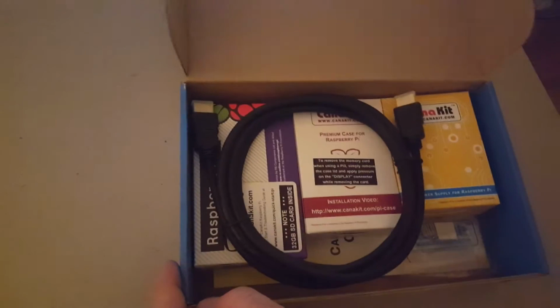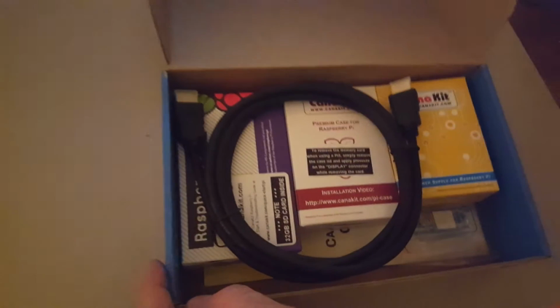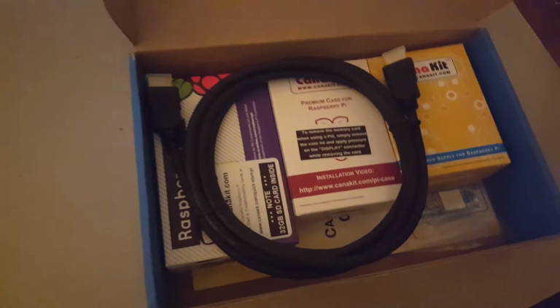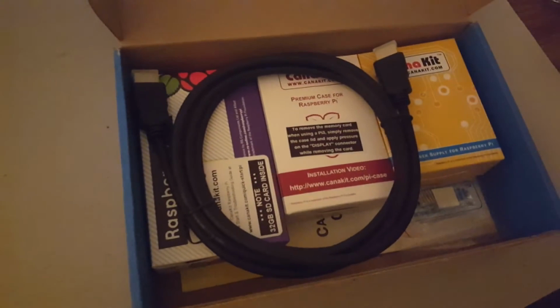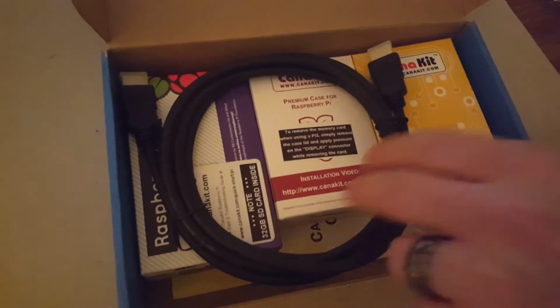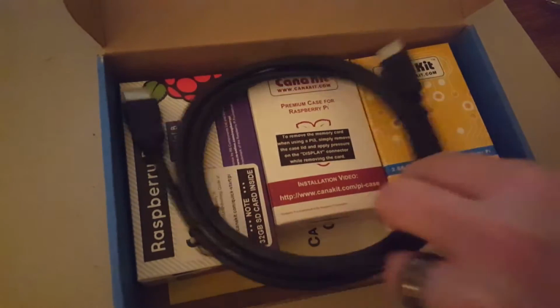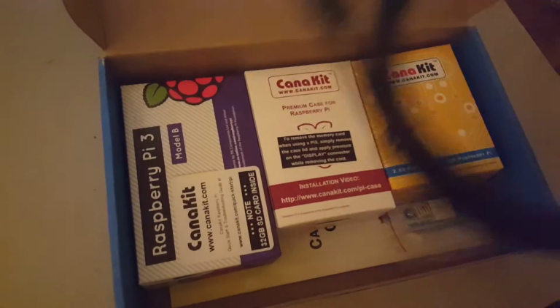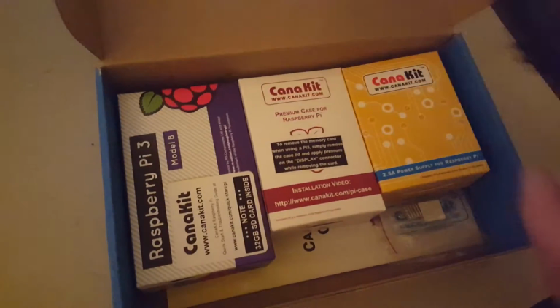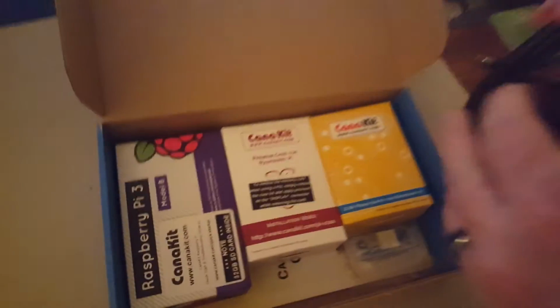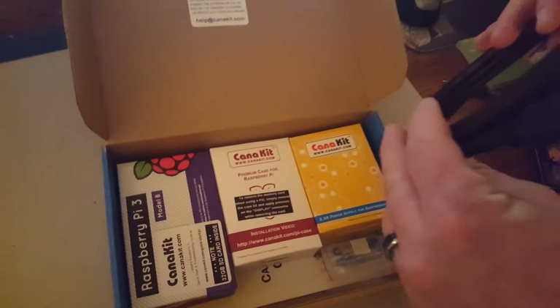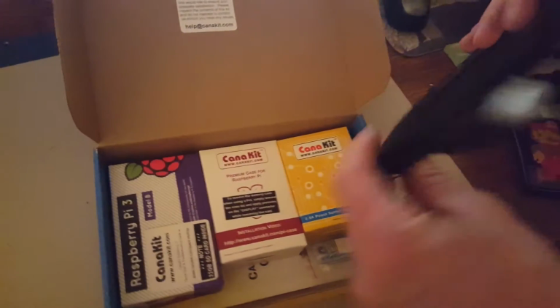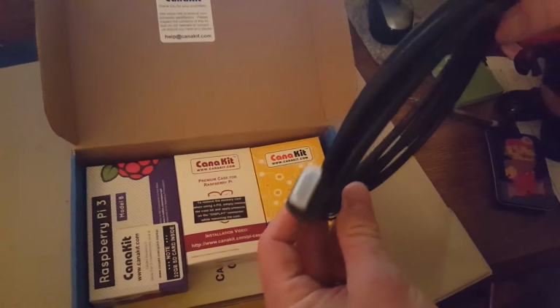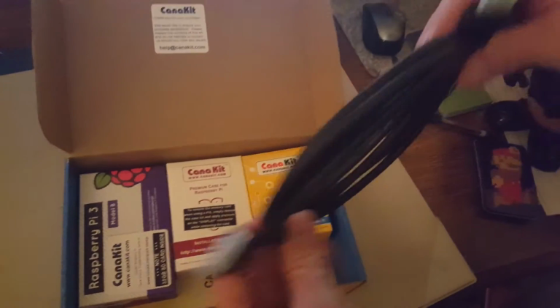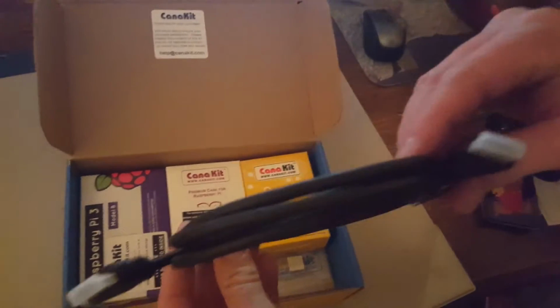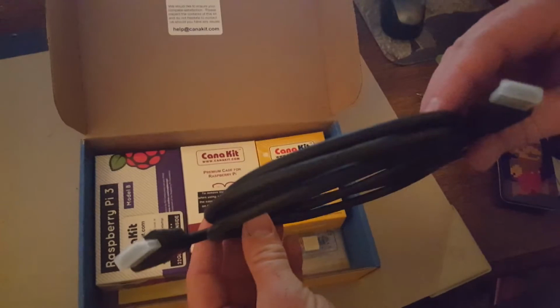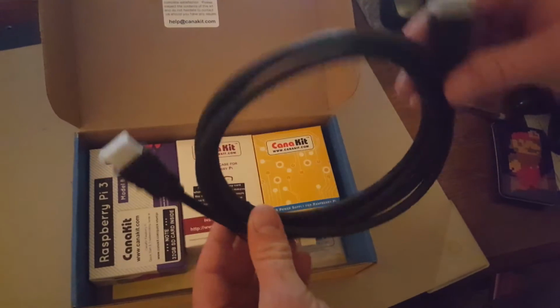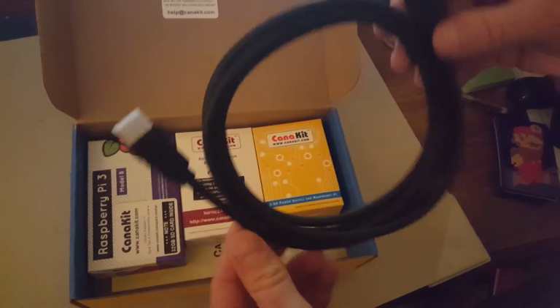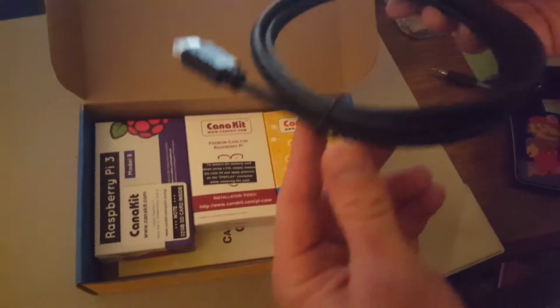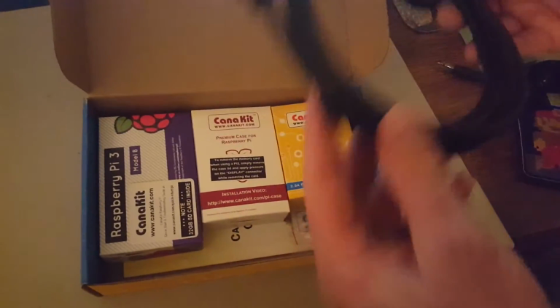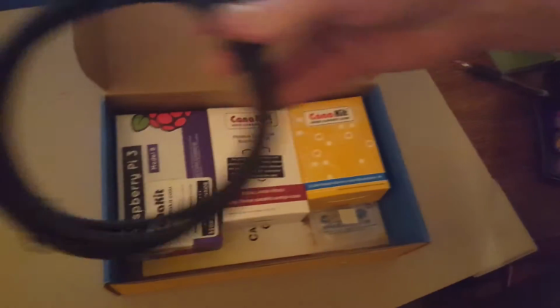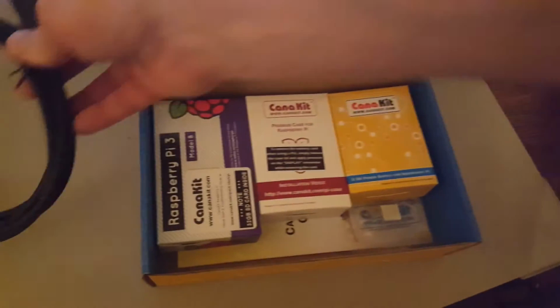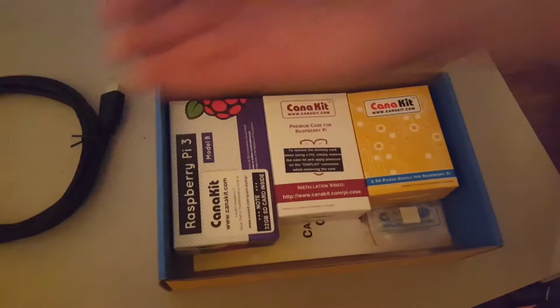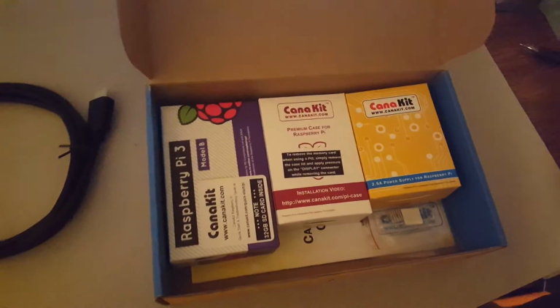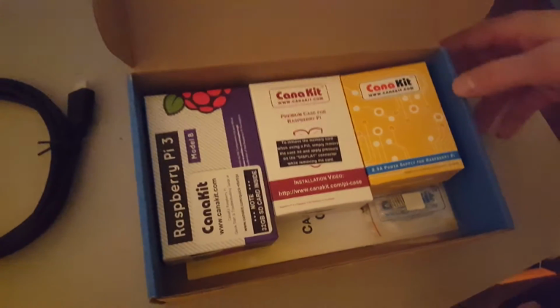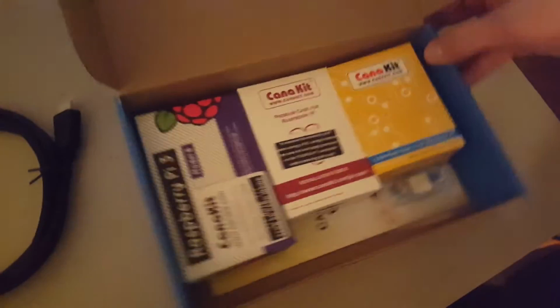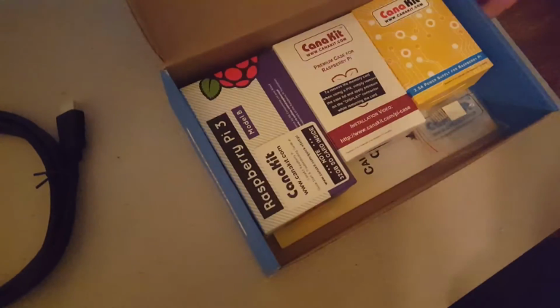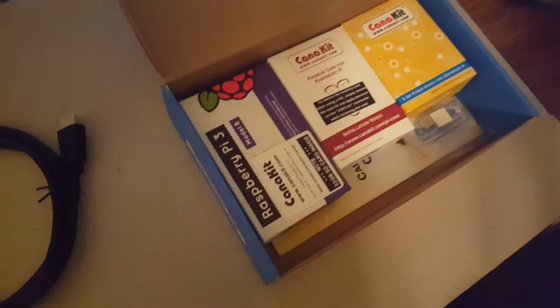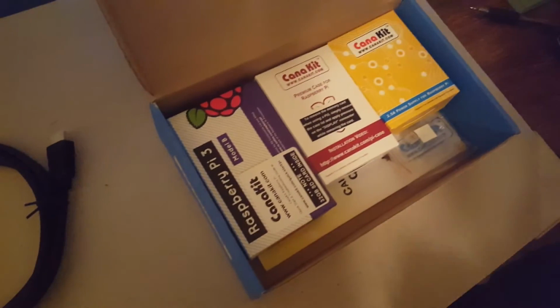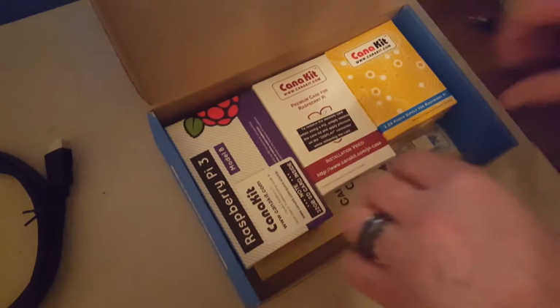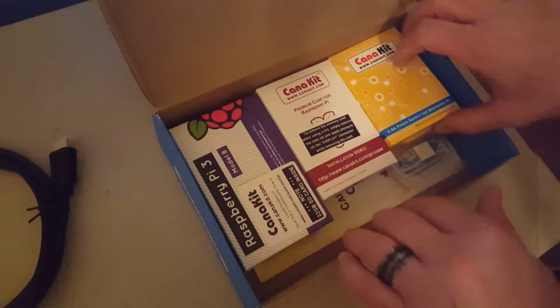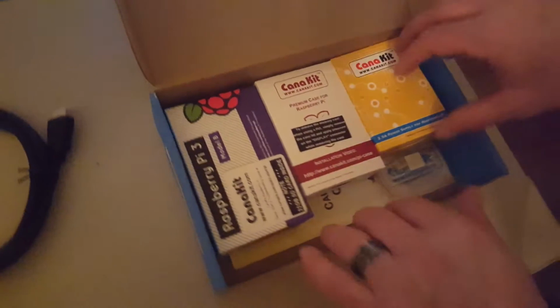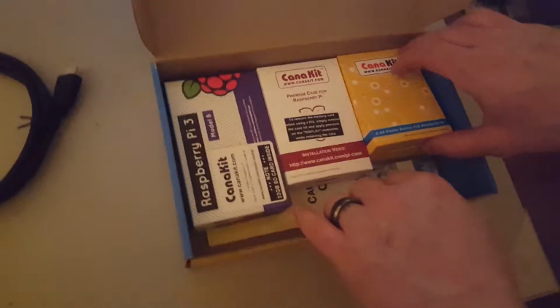All right, first thing we see is our HDMI cable. Pretty standard HDMI cable. Looks like about a six-footer. Oh nice — each thing's boxed.